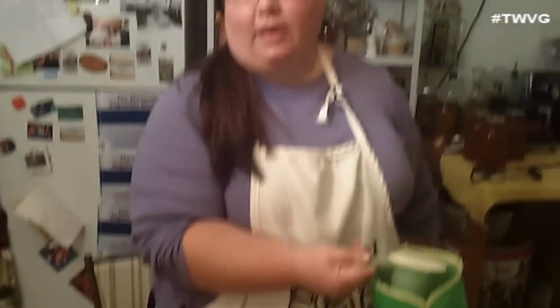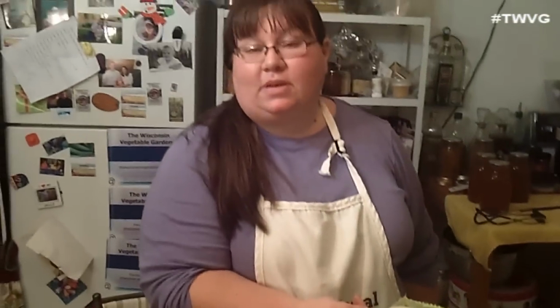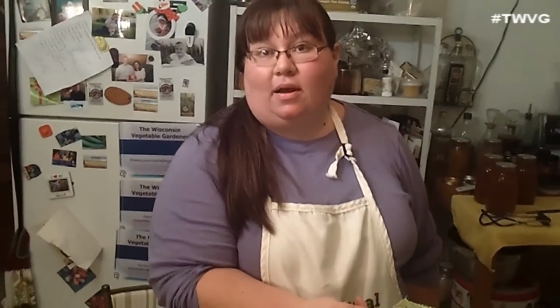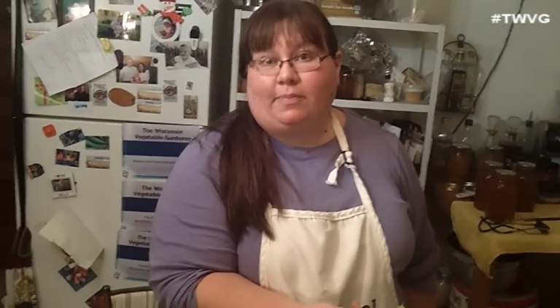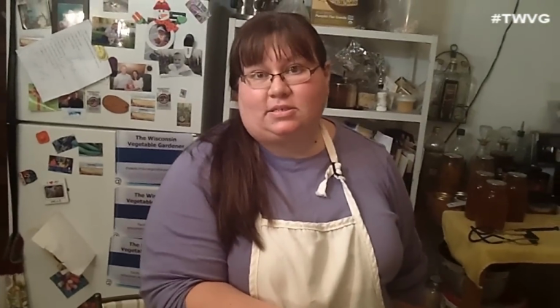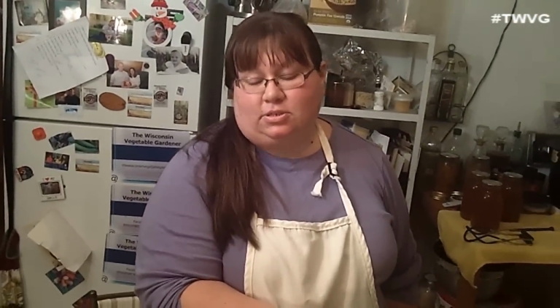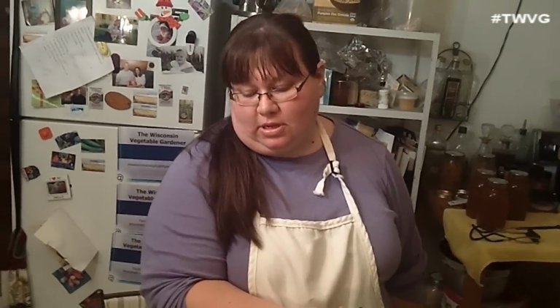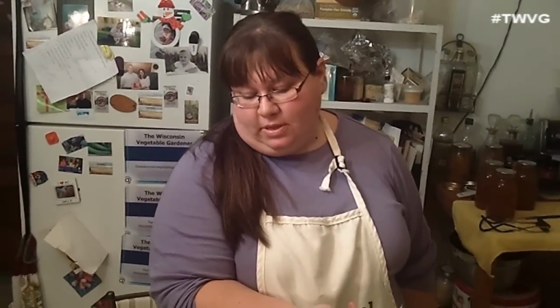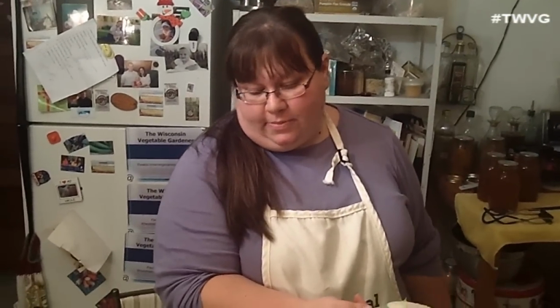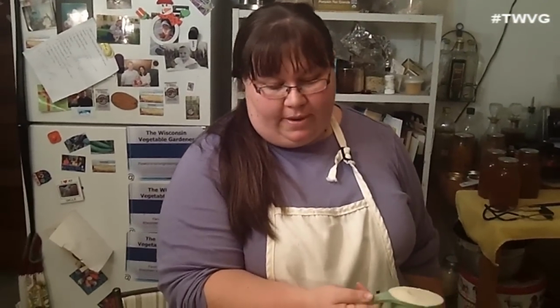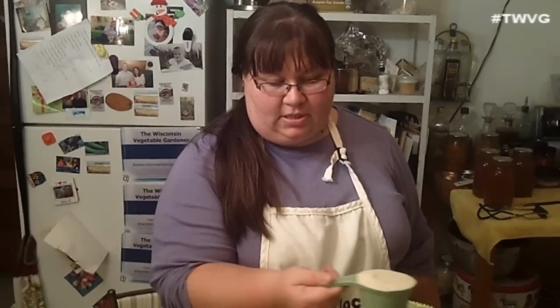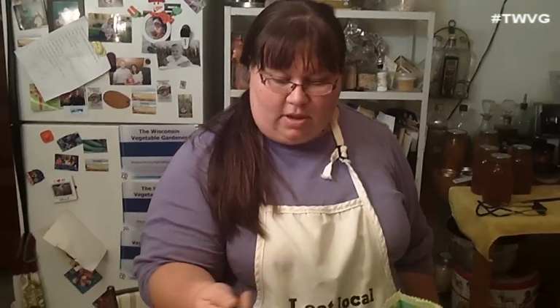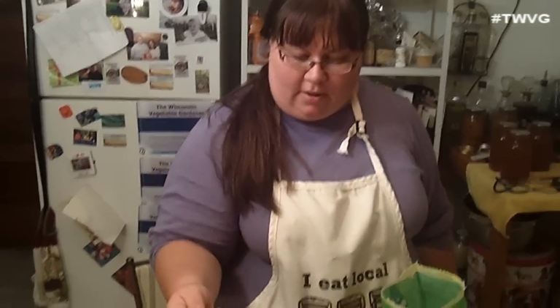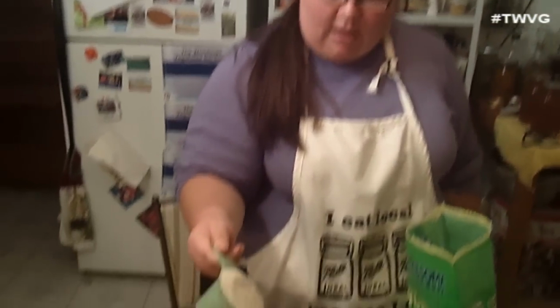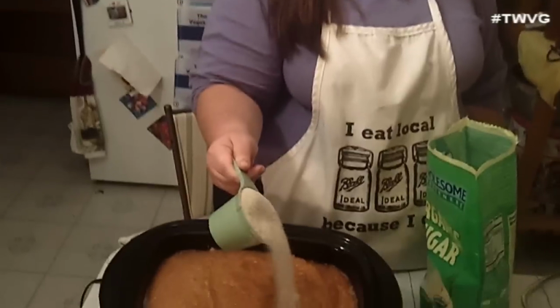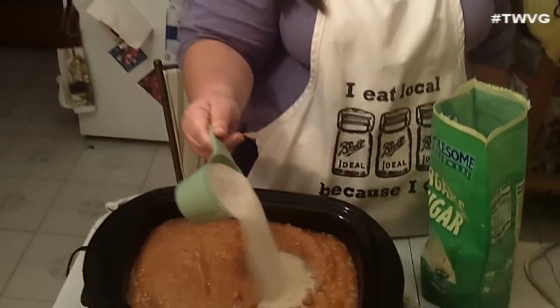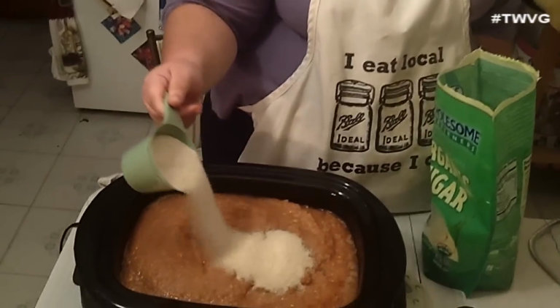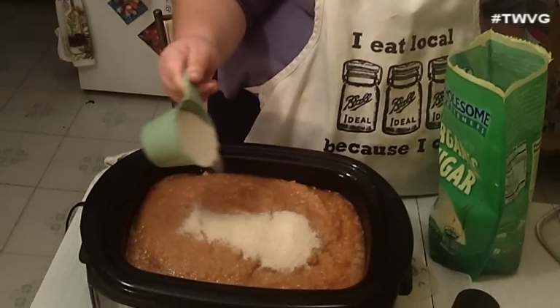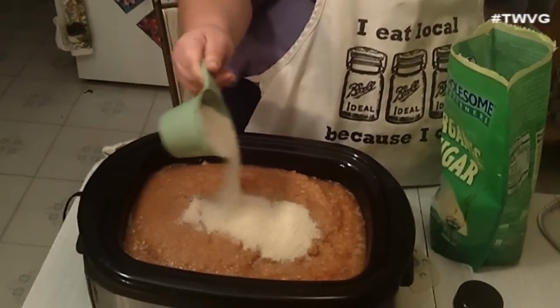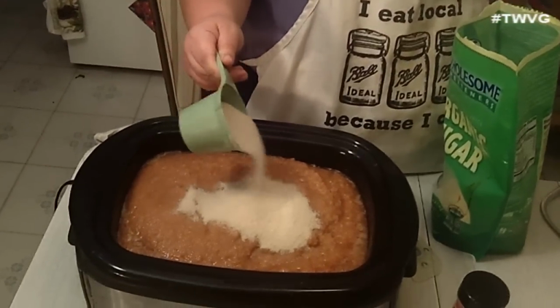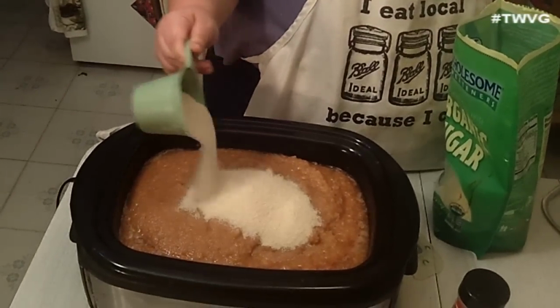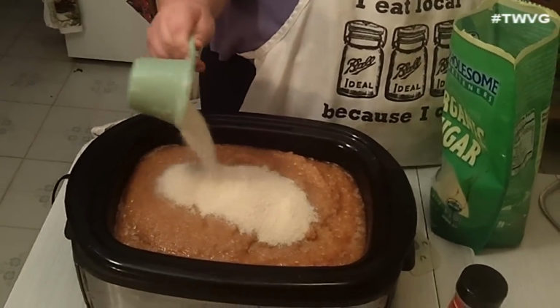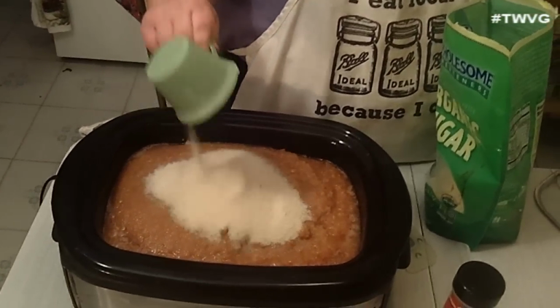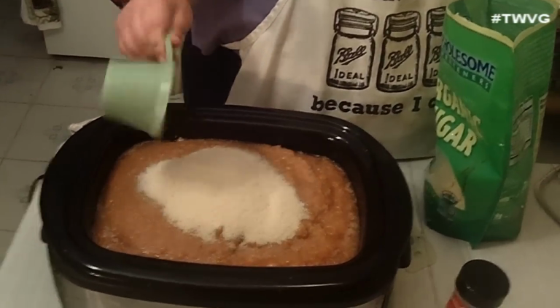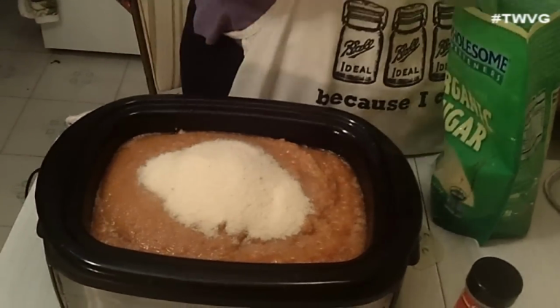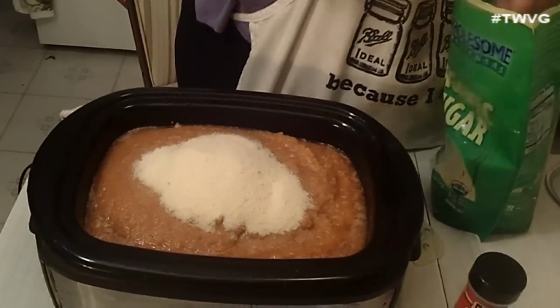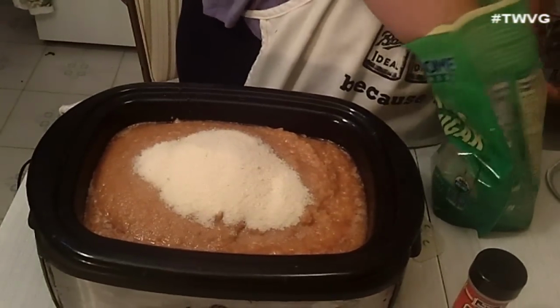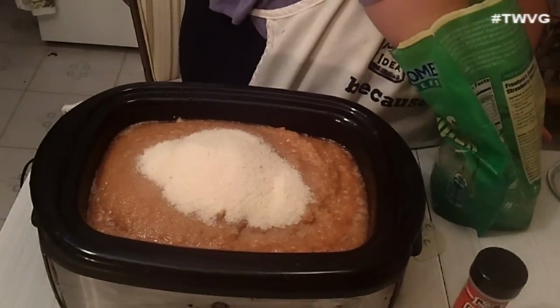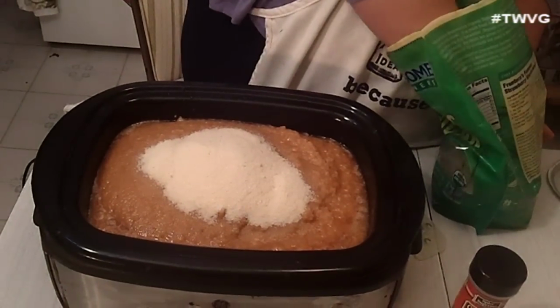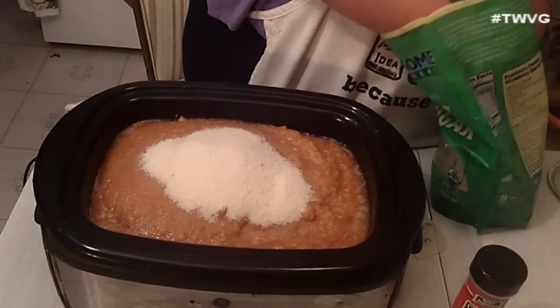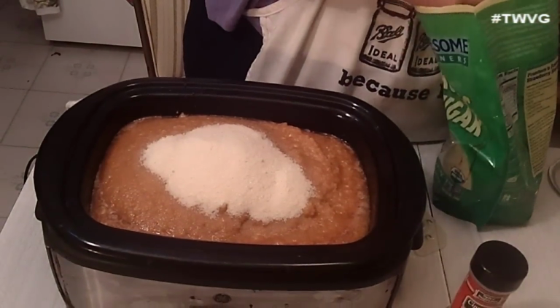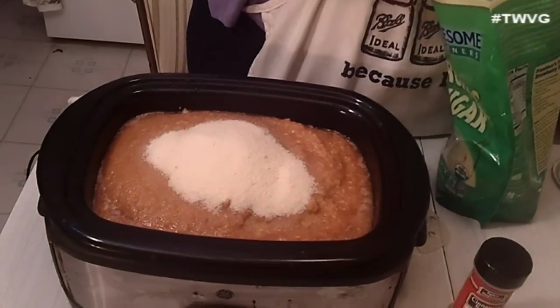We've got all of our pureed pears into the slow cooker. I did about 16 pounds of pears, and with this recipe, for every 8 pounds of pears you're going to add 1 cup of sugar.